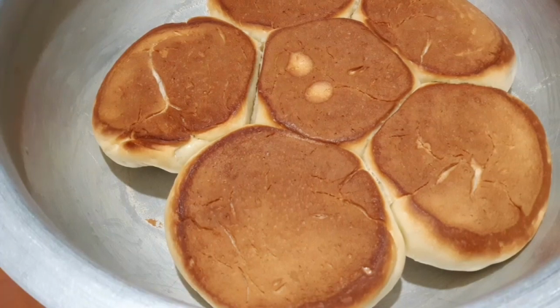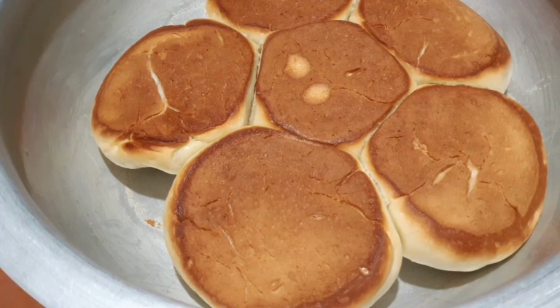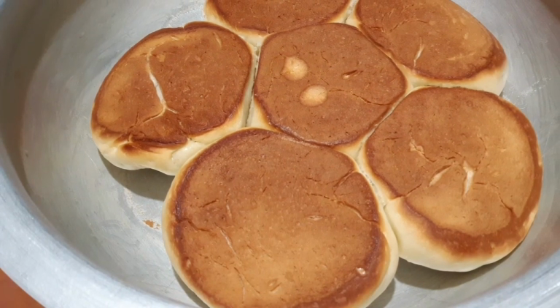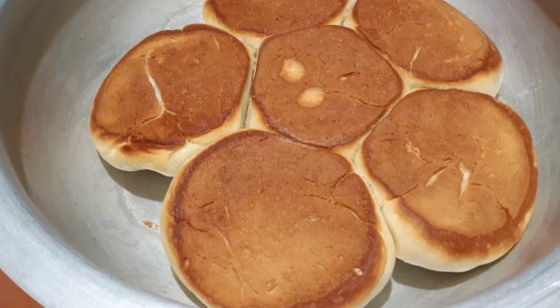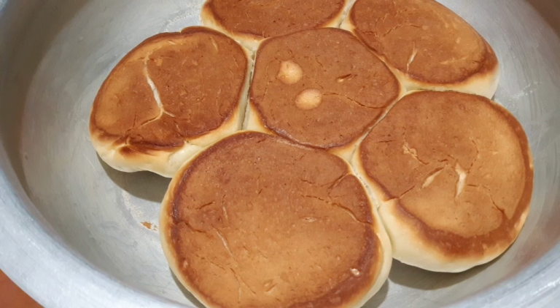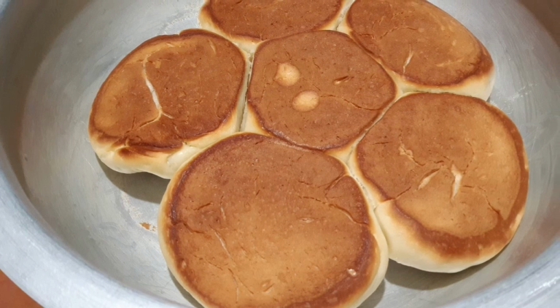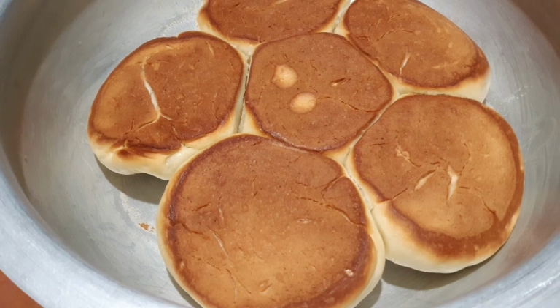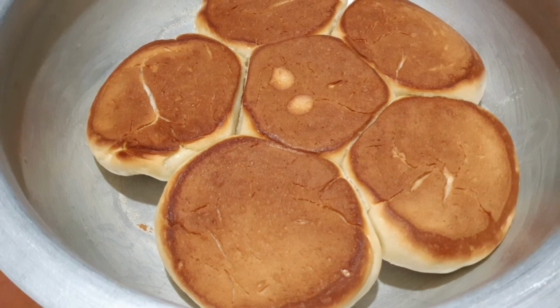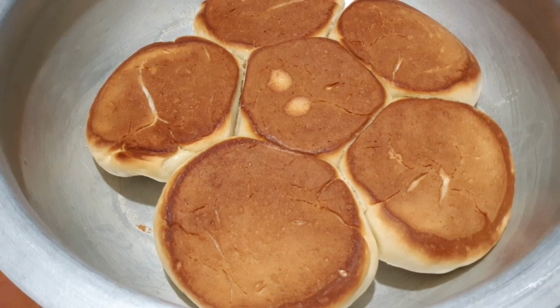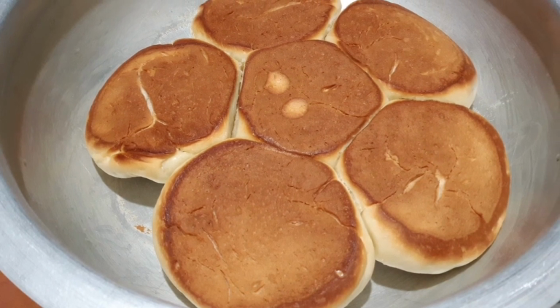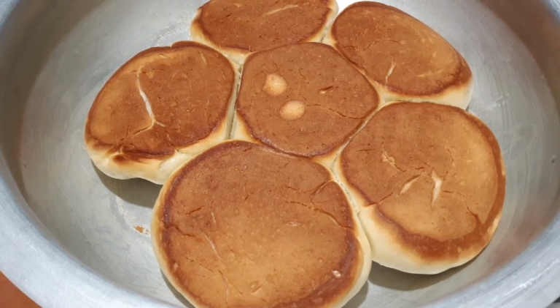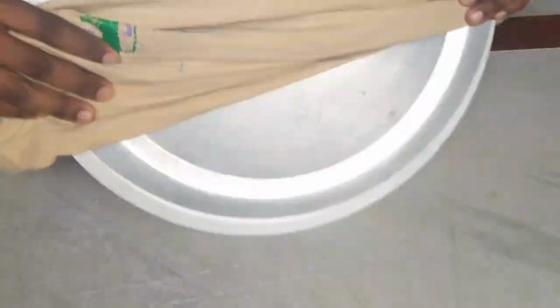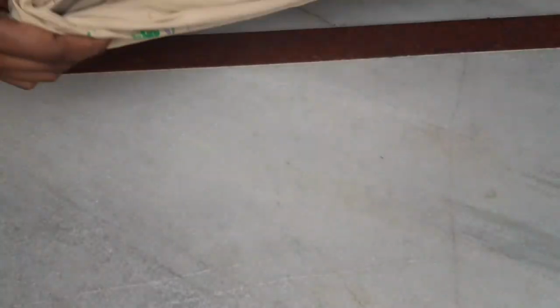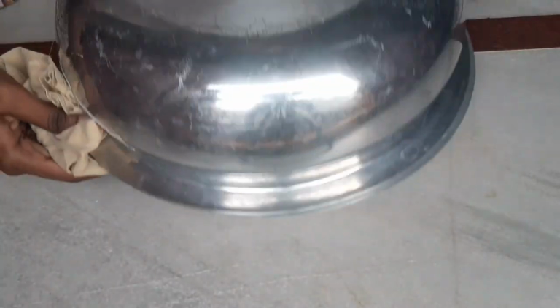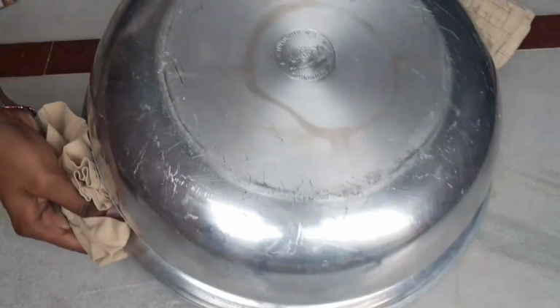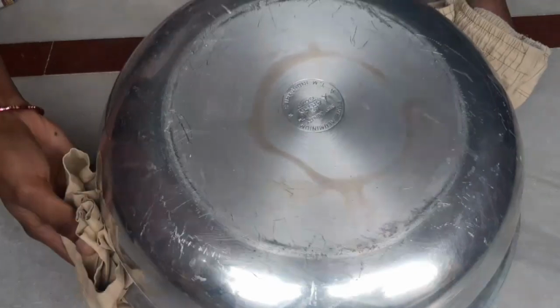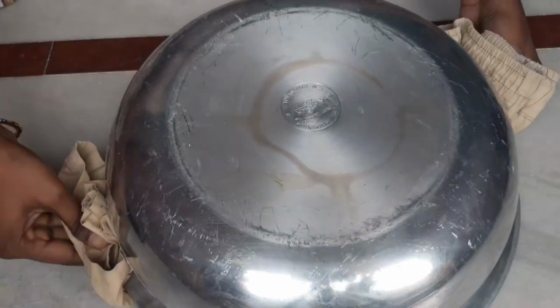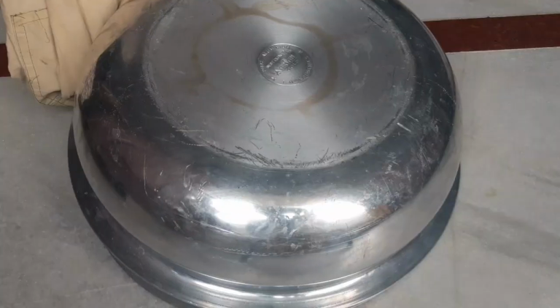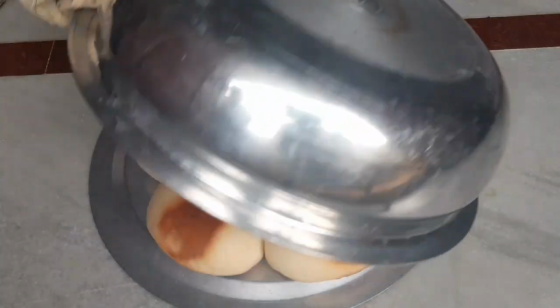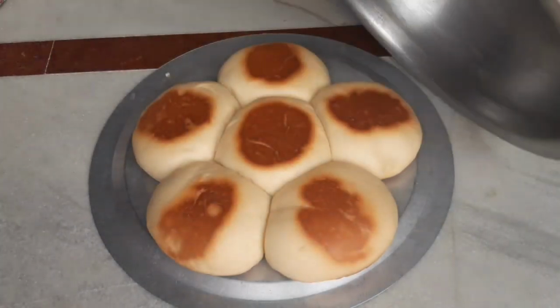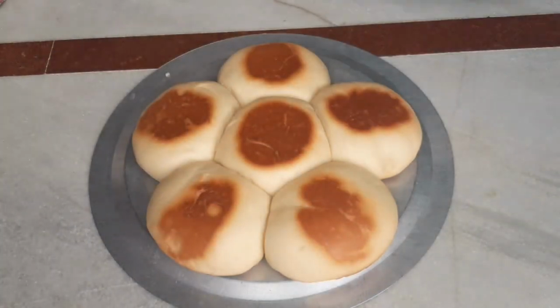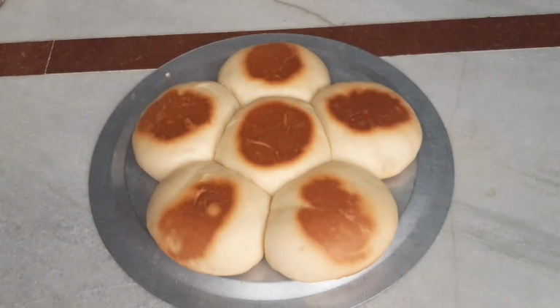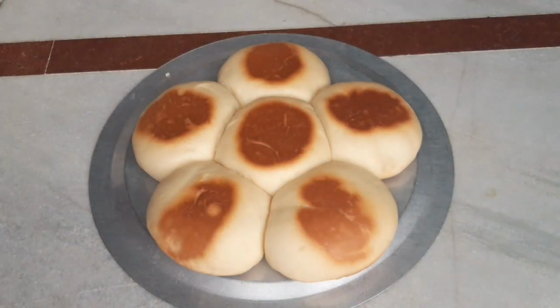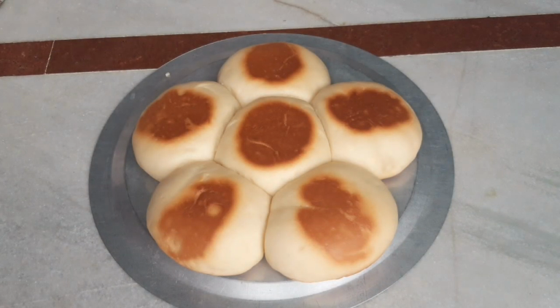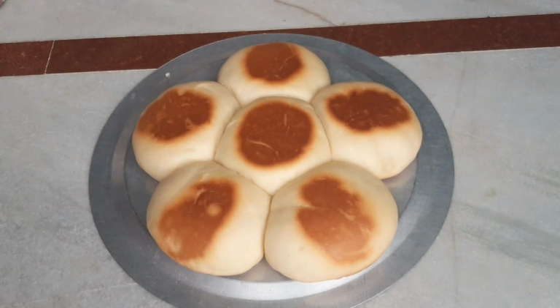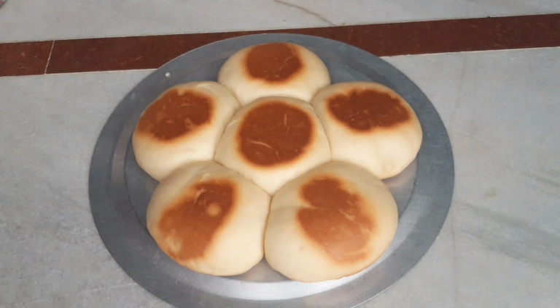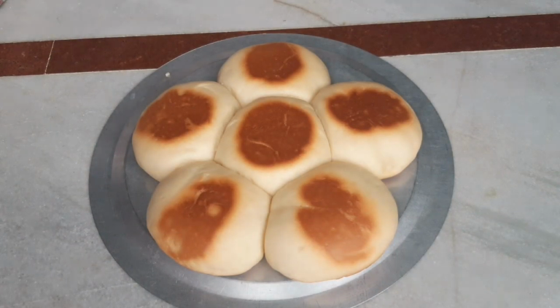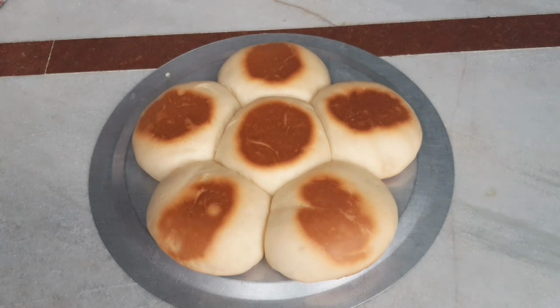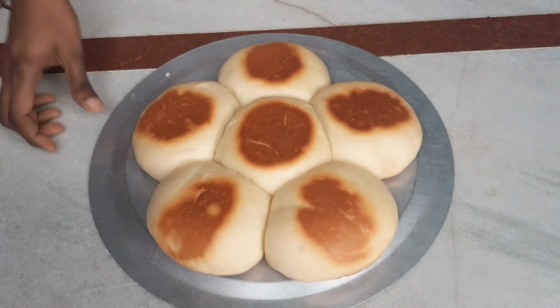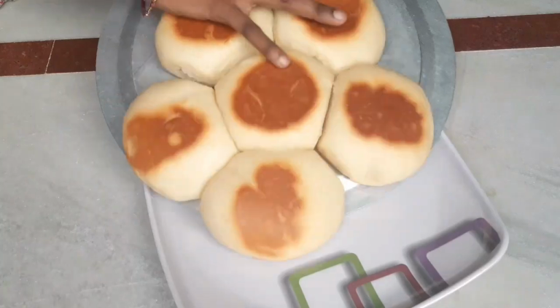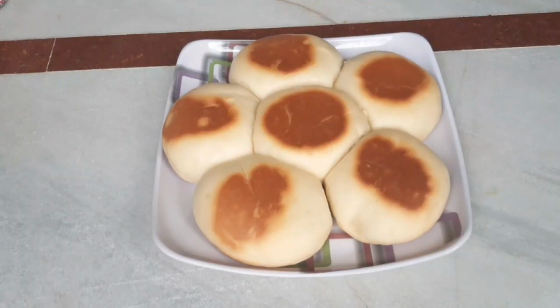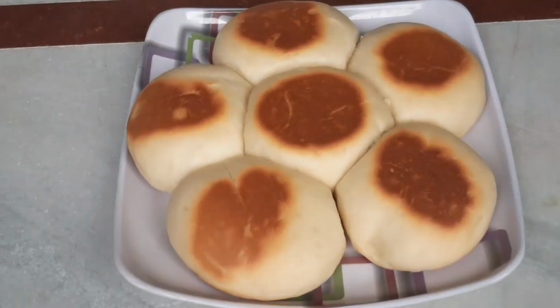Let's cook for 15 to 20 minutes. After 15 minutes, let's start. The bread is ready — let's put it on a plate.